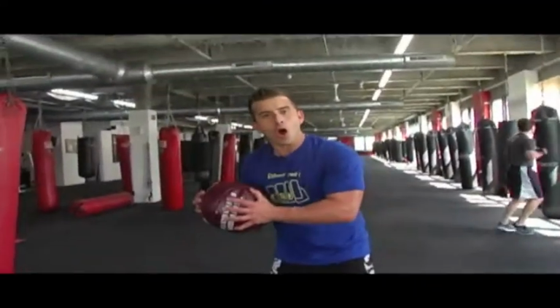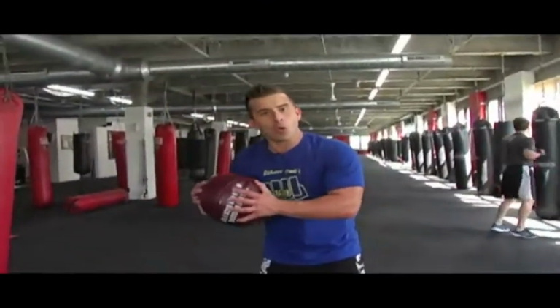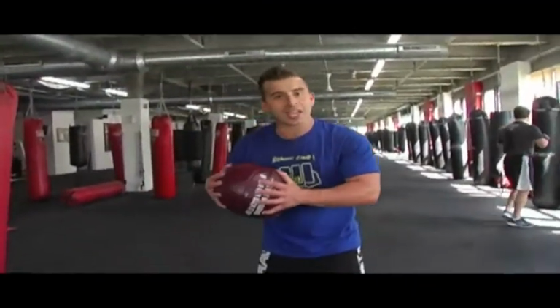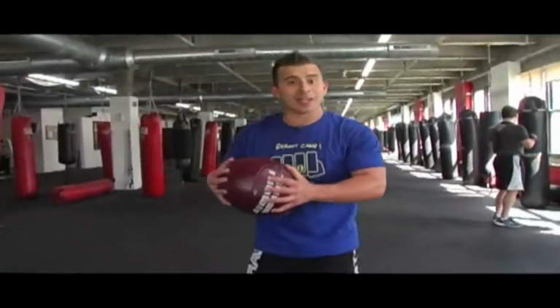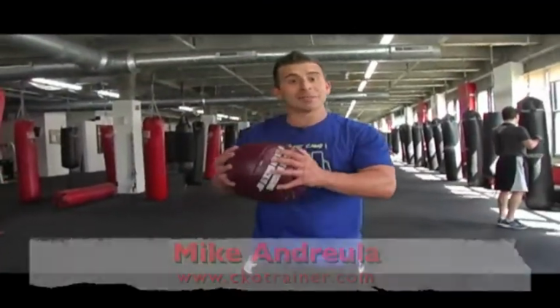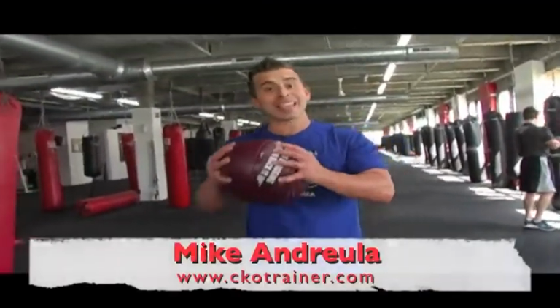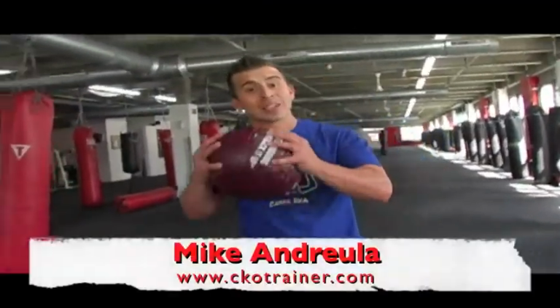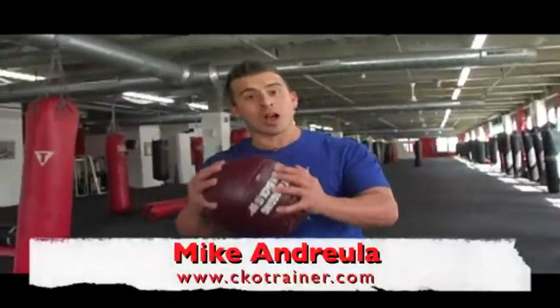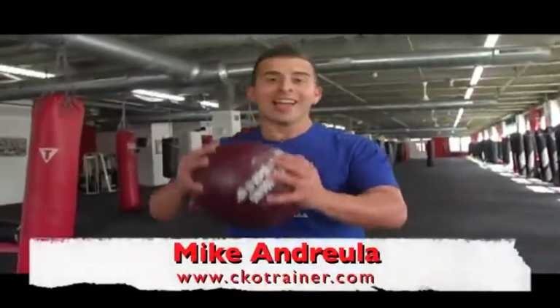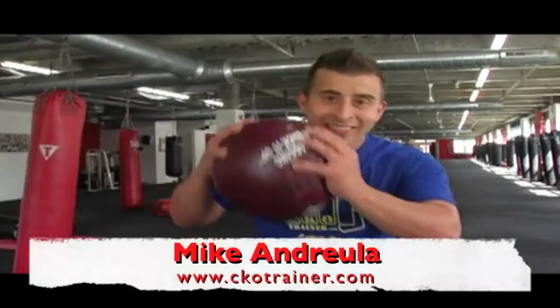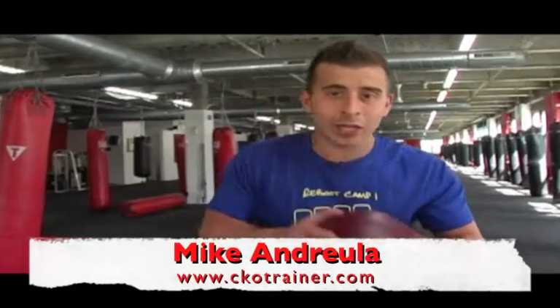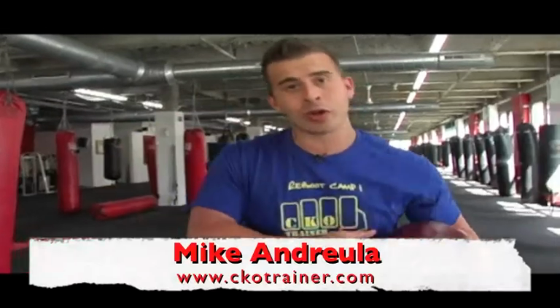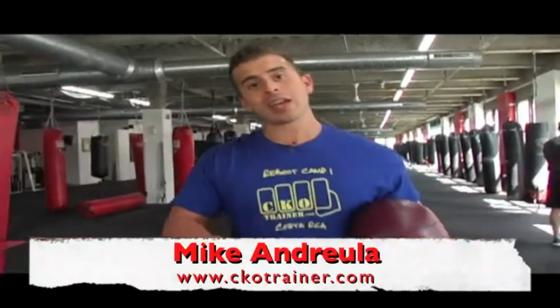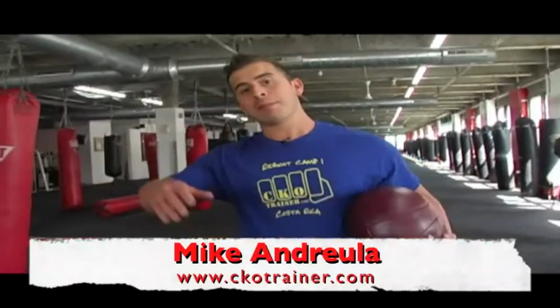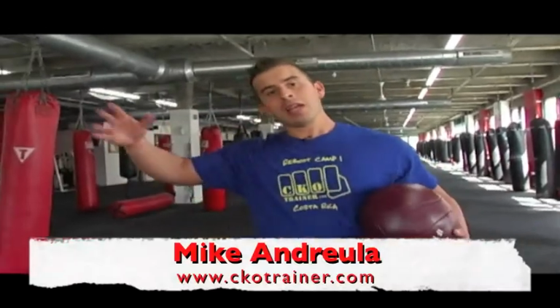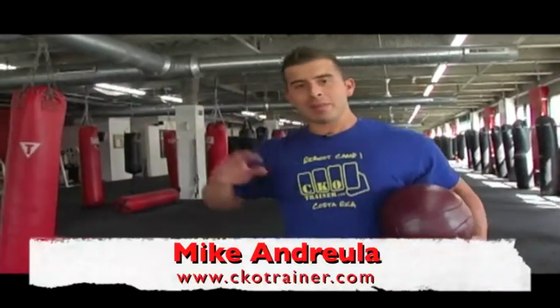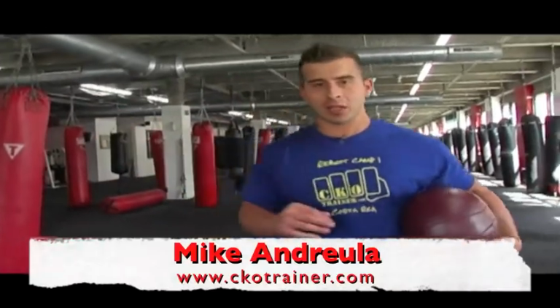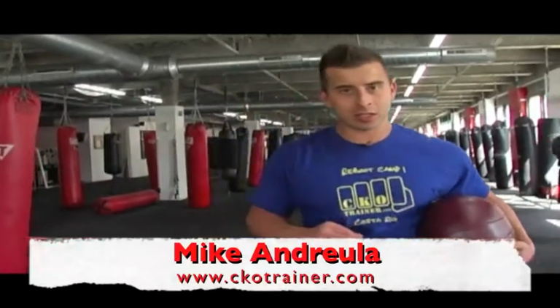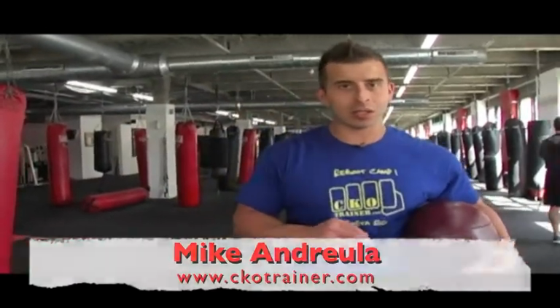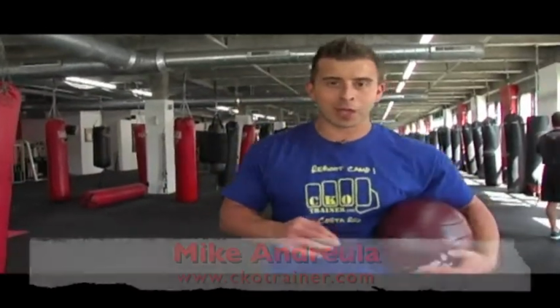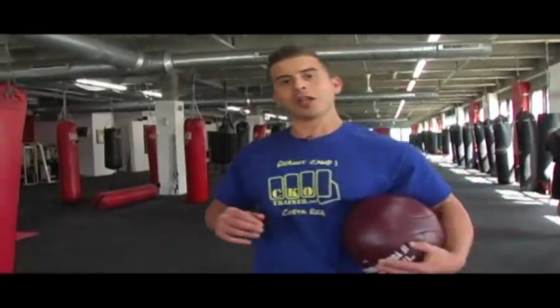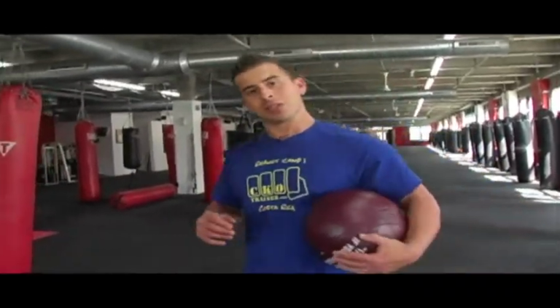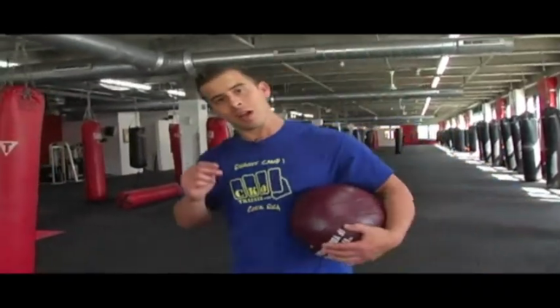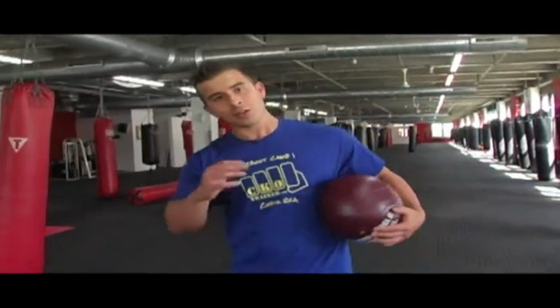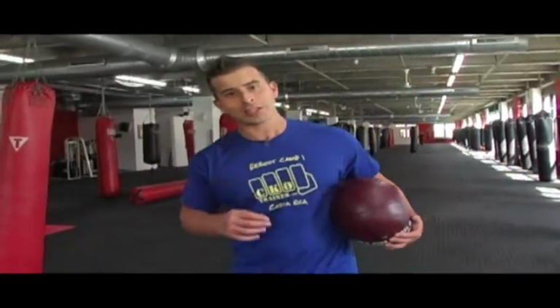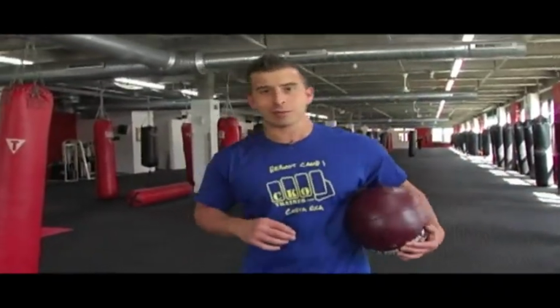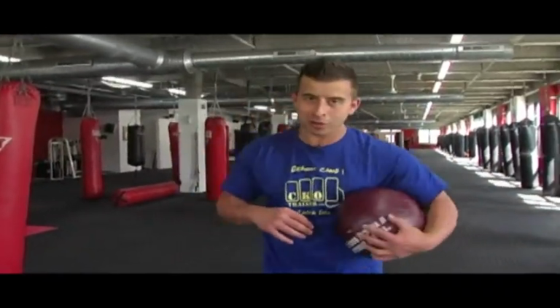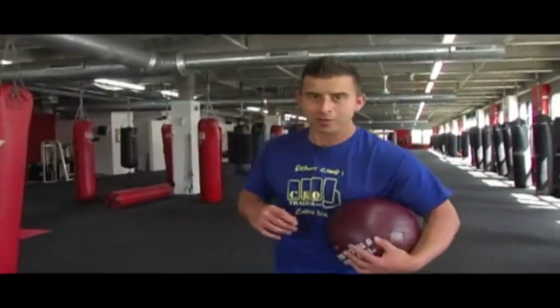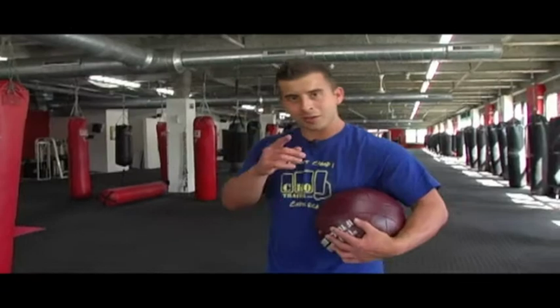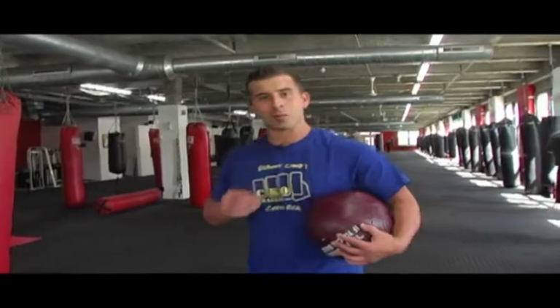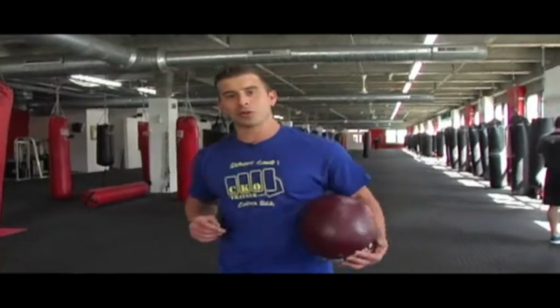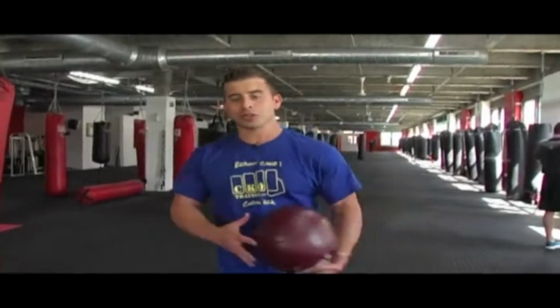What's happening guys? Mike Andrula, ckotrainer.com, in the Mecca, Club KO Gyms, United States of America, Hoboken, New Jersey.